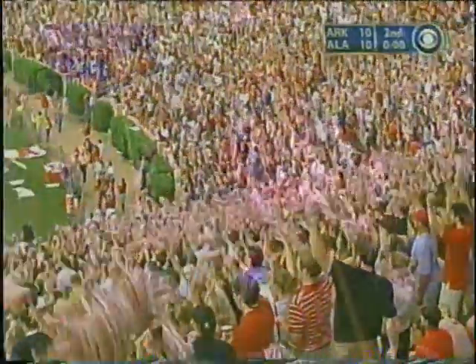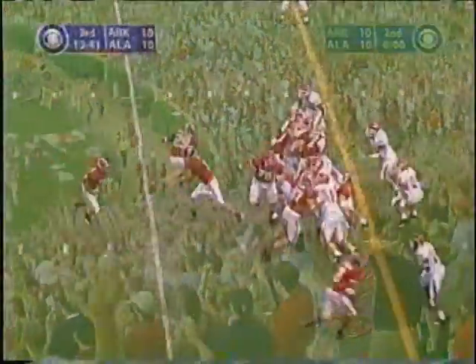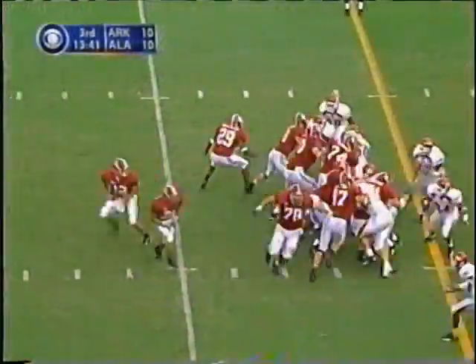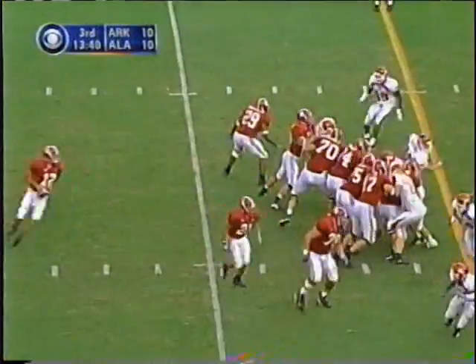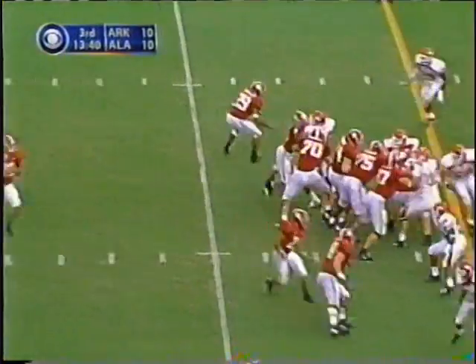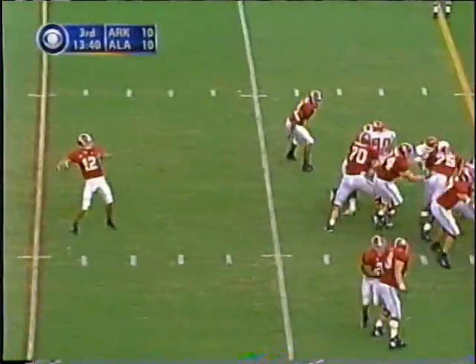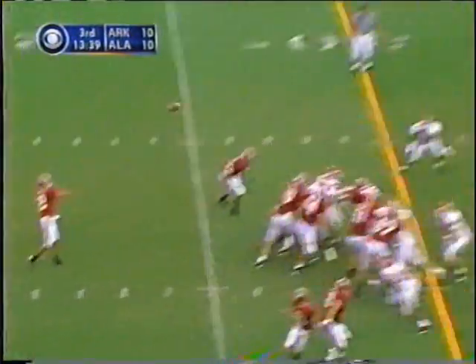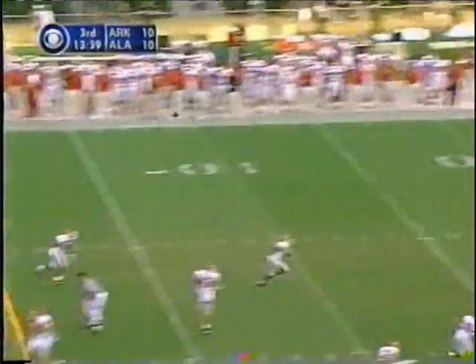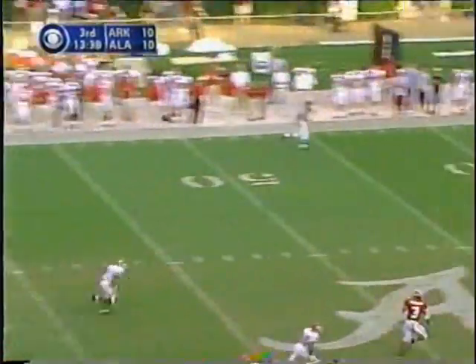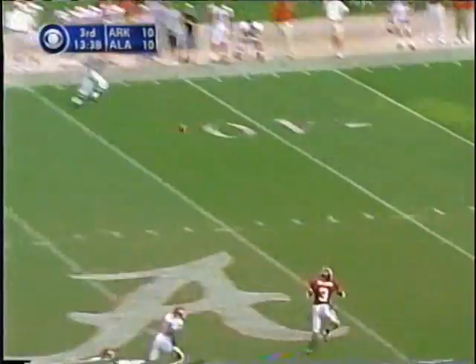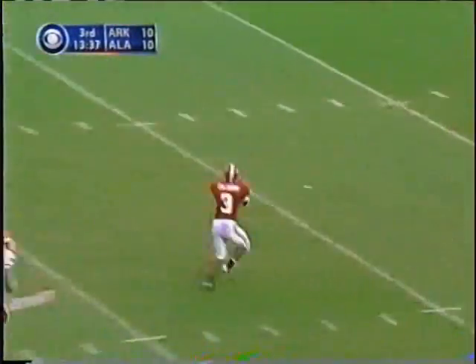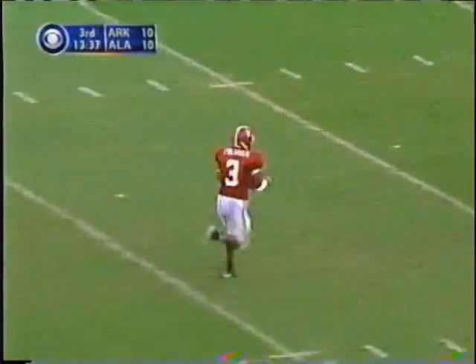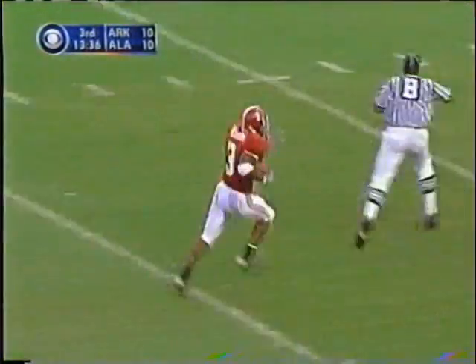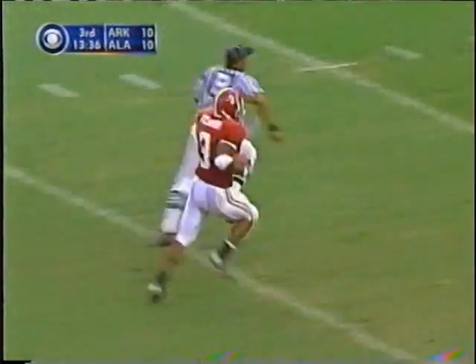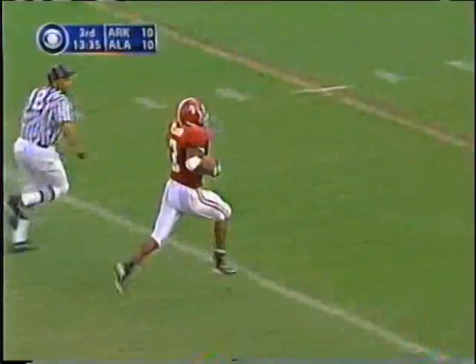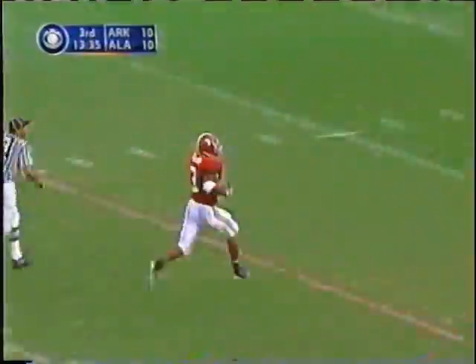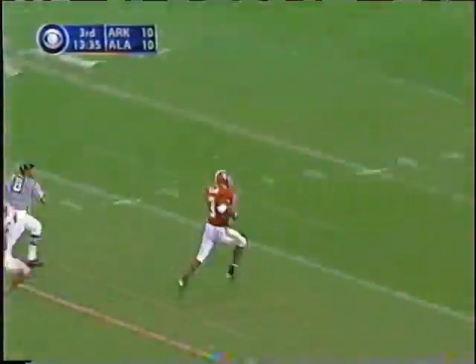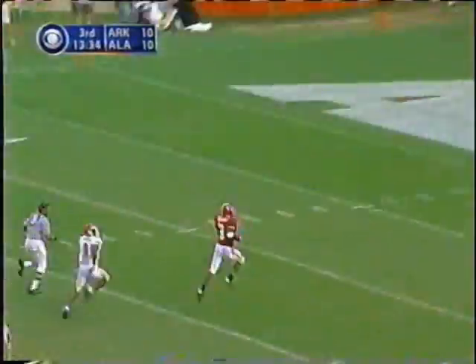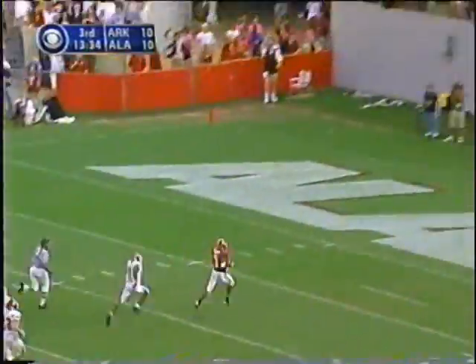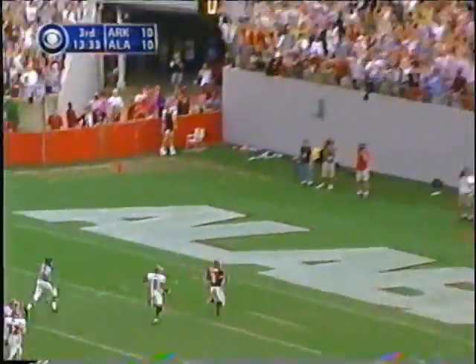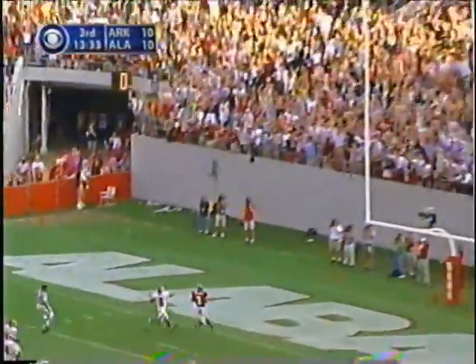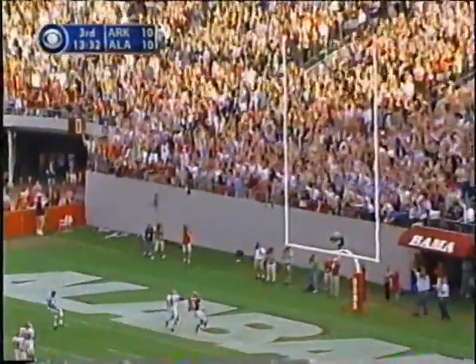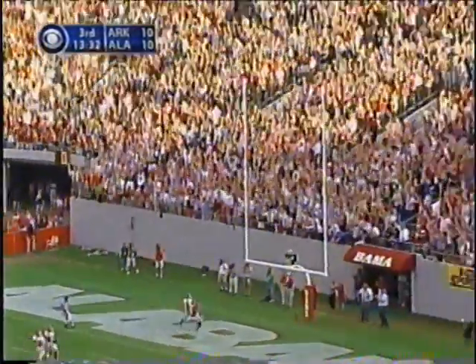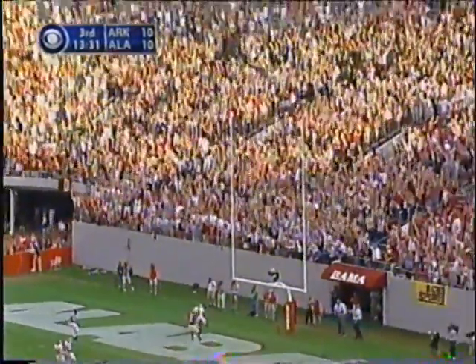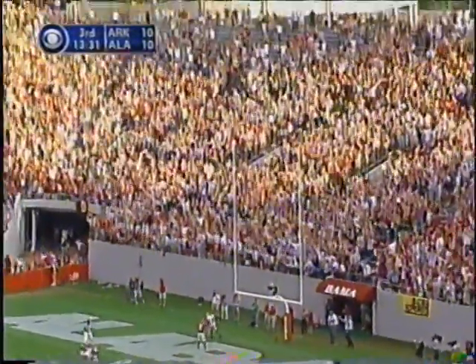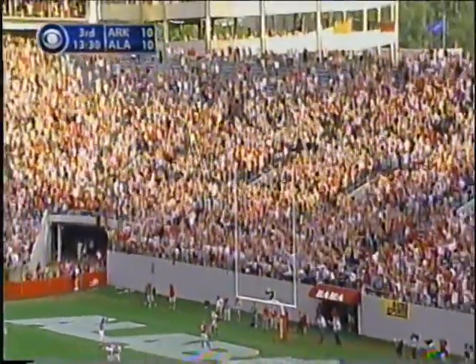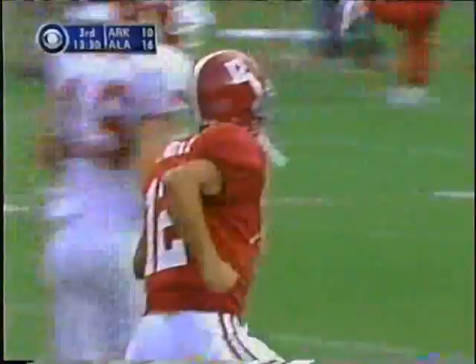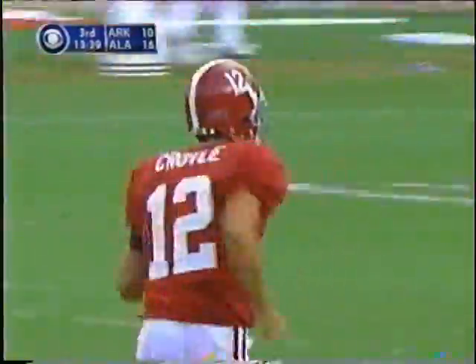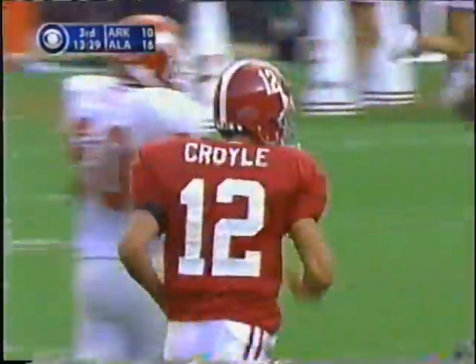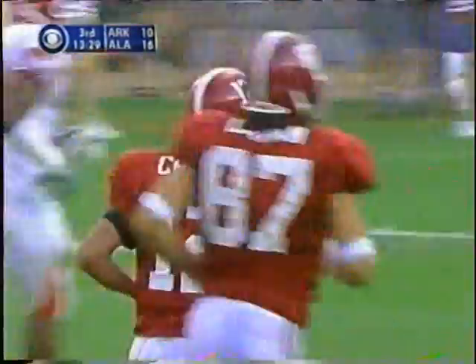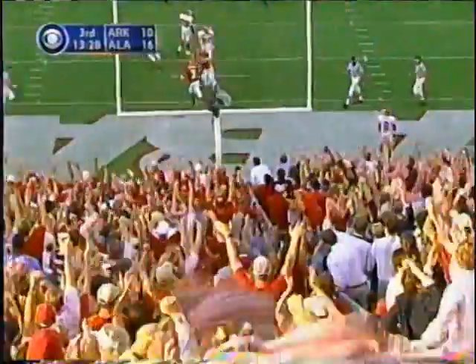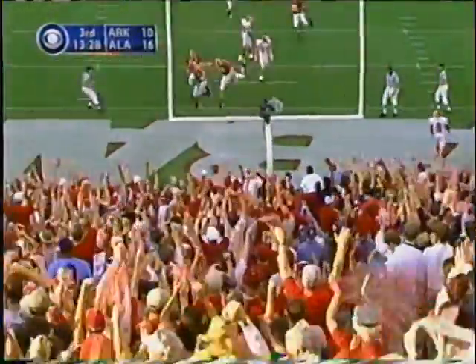The fullback play fake, Coyle hides it — oh, he's got a man wide open, this is Dre Fulgen, he's being chased but he will score. 71 Alabama yards.